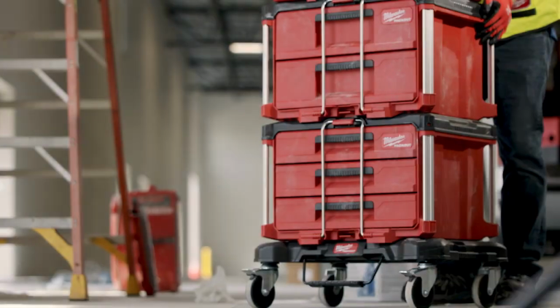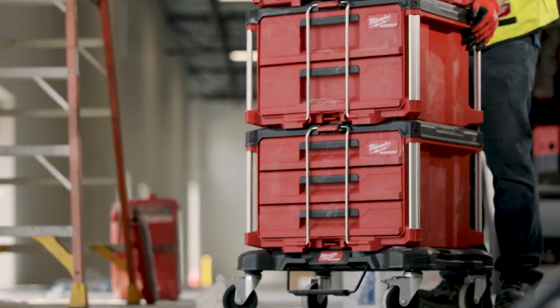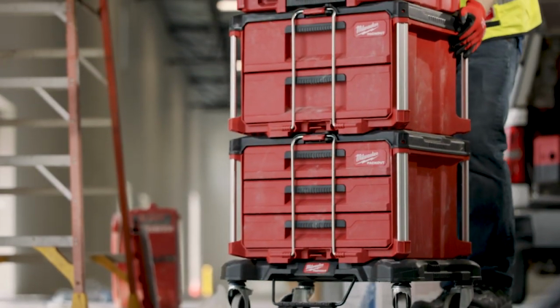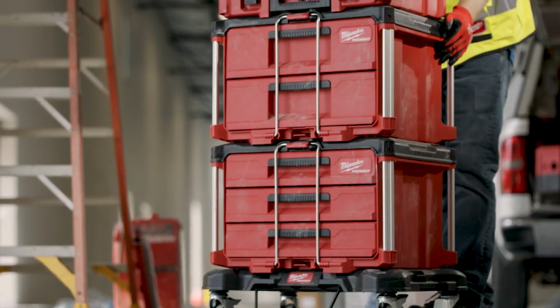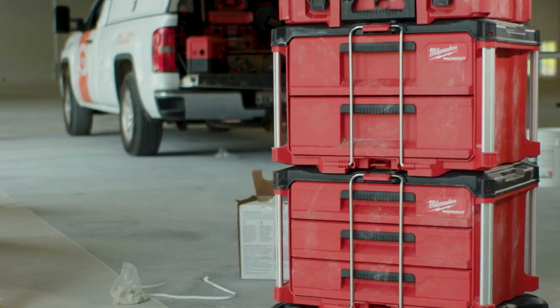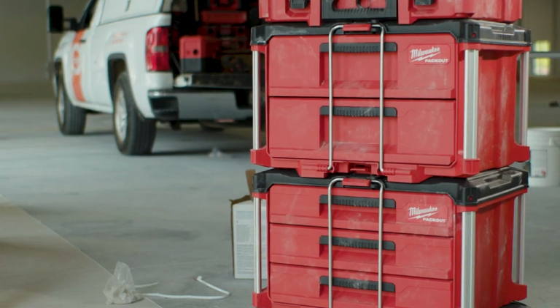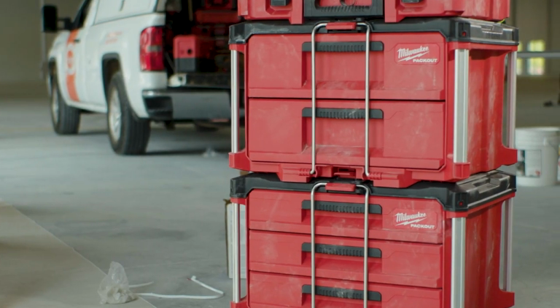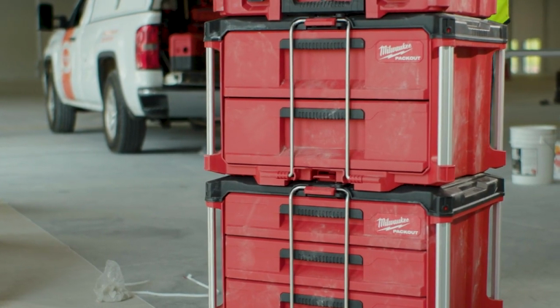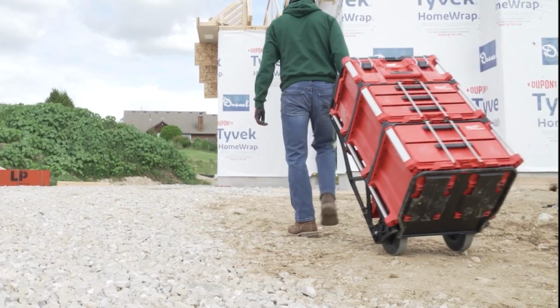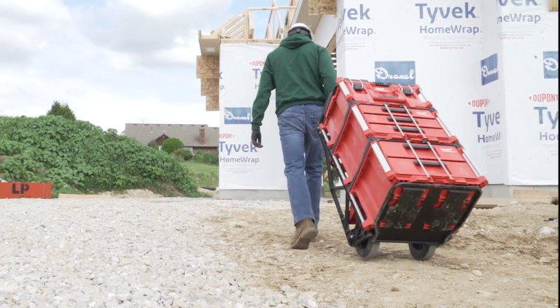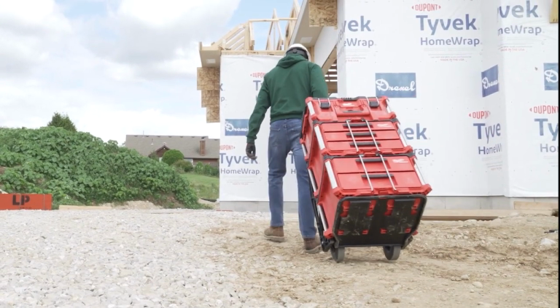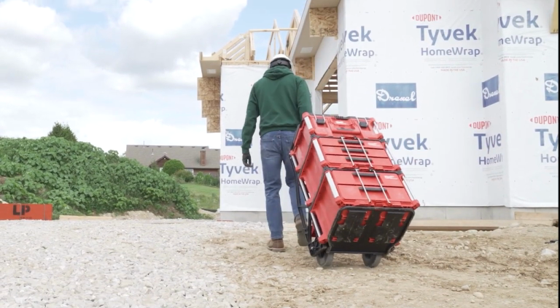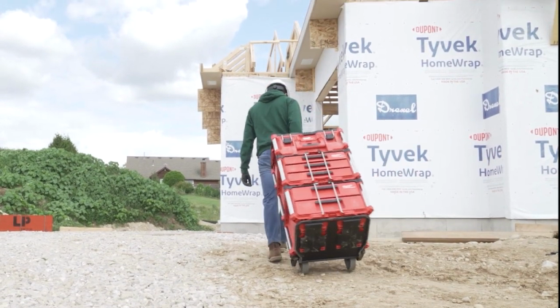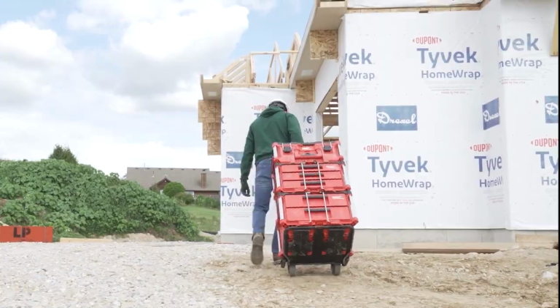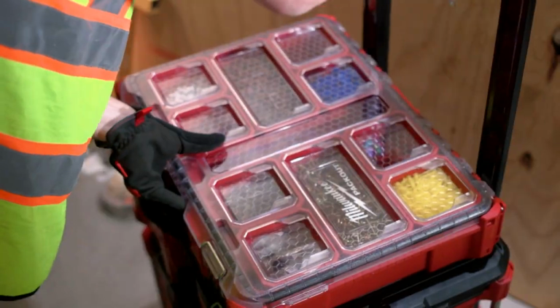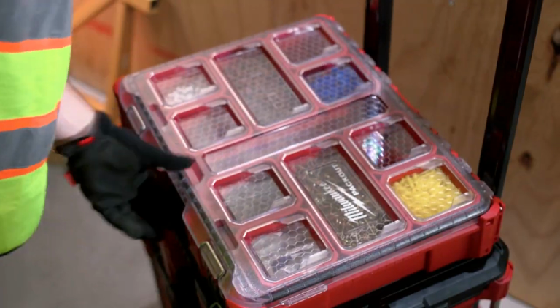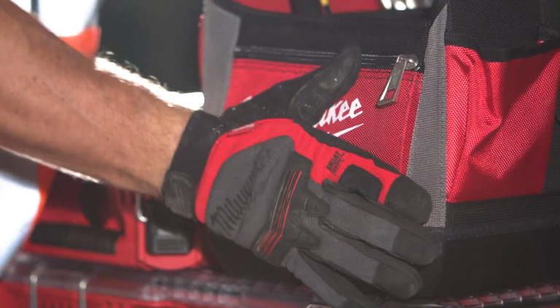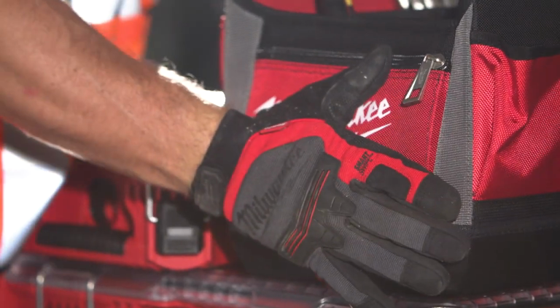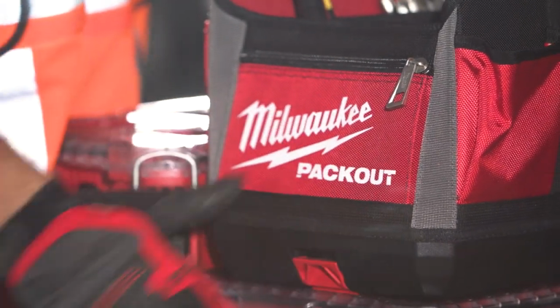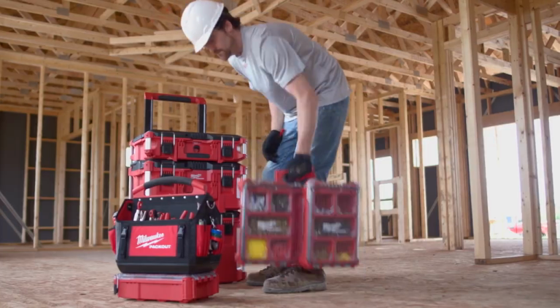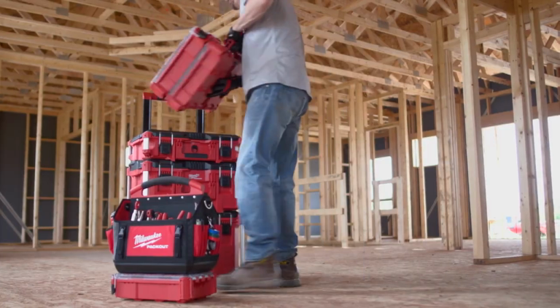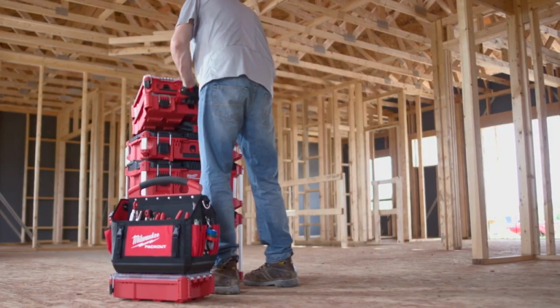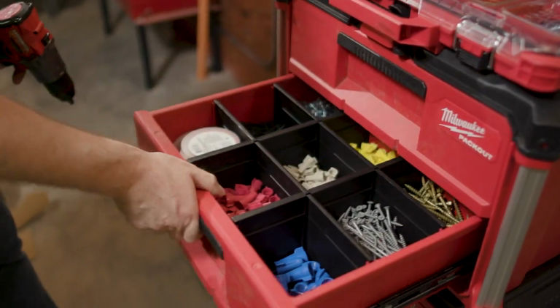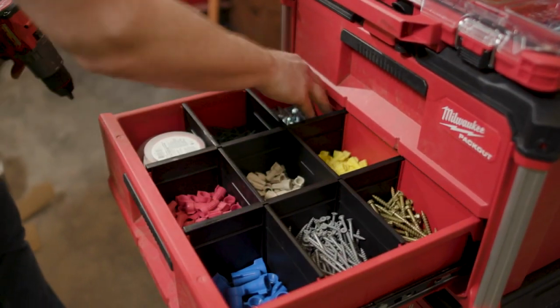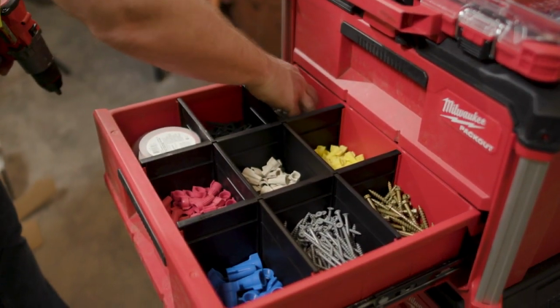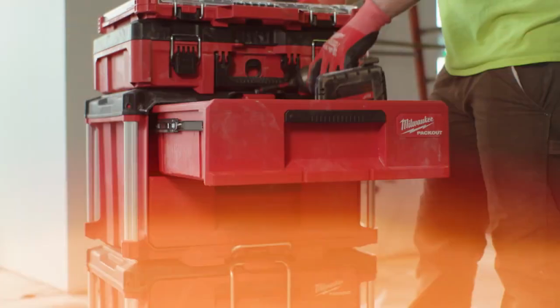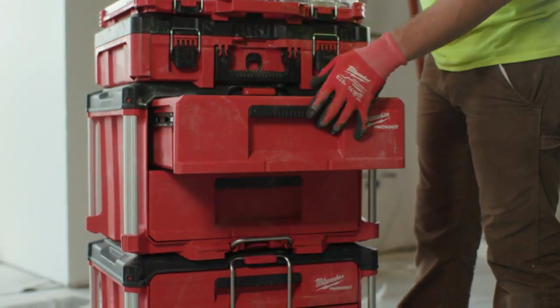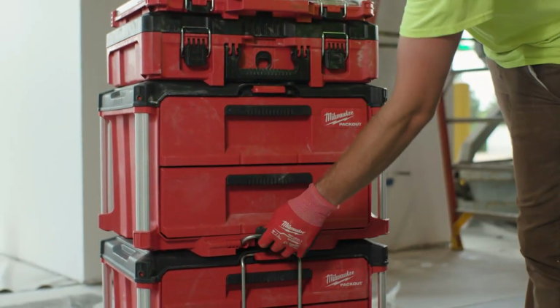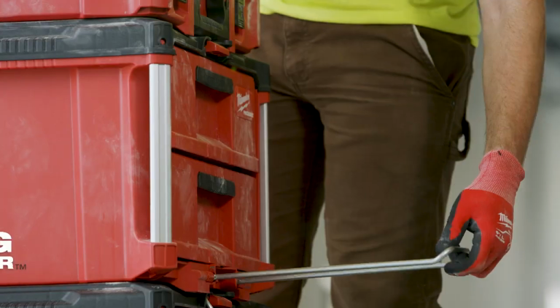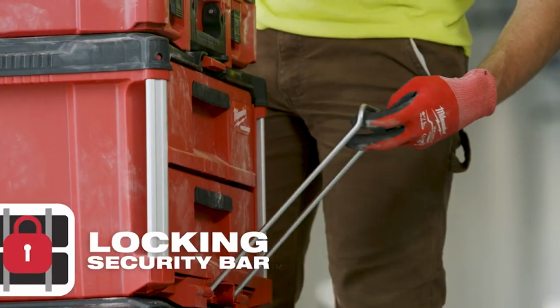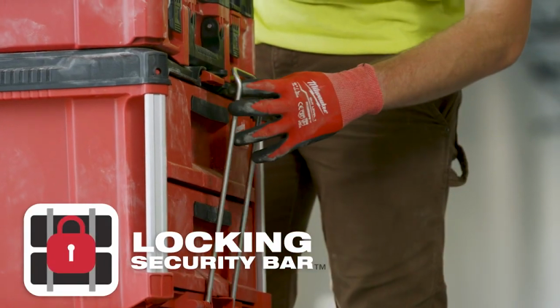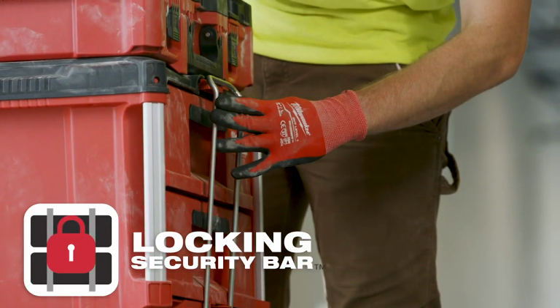Packout is the first system providing true modularity, allowing you to store and transport boxes, organizers, tool bags, and more in any configuration that works for you. The drawers feature a locking security bar, which keeps drawers securely shut during transport.